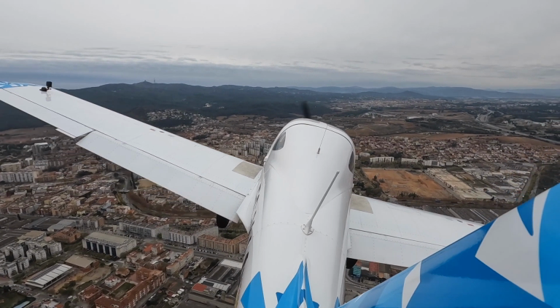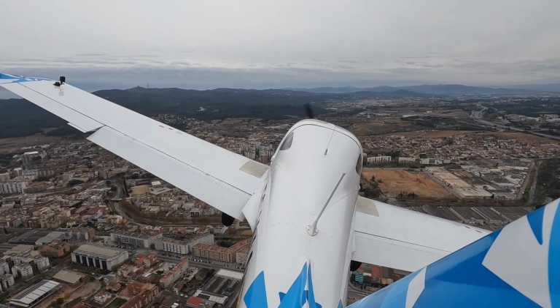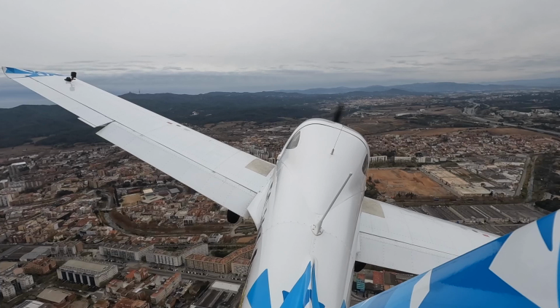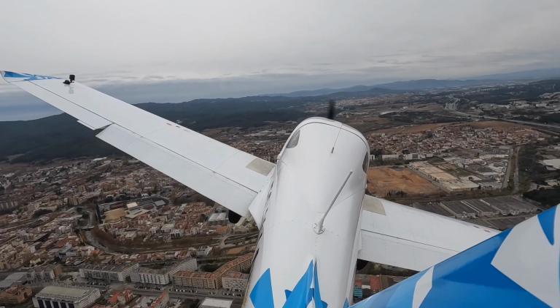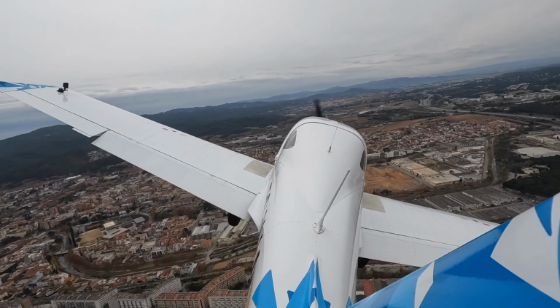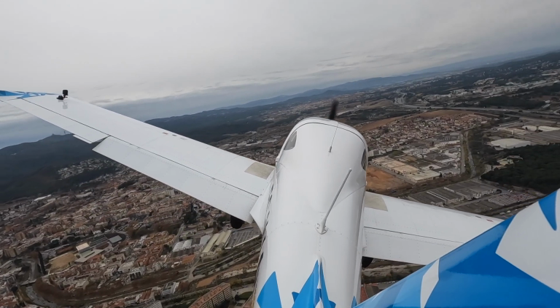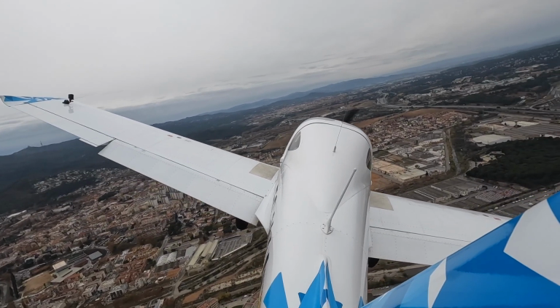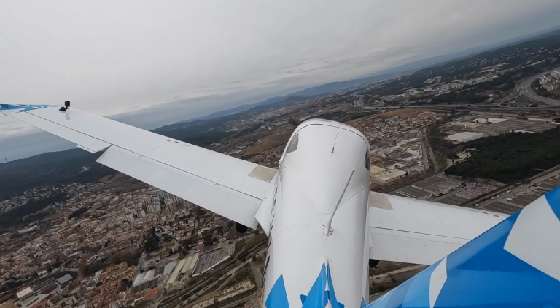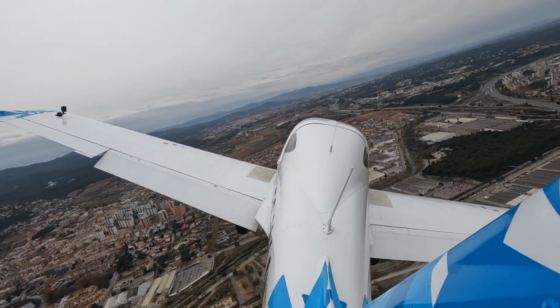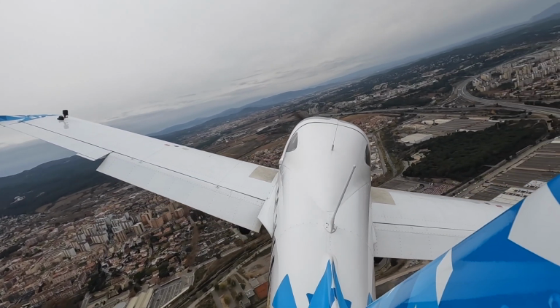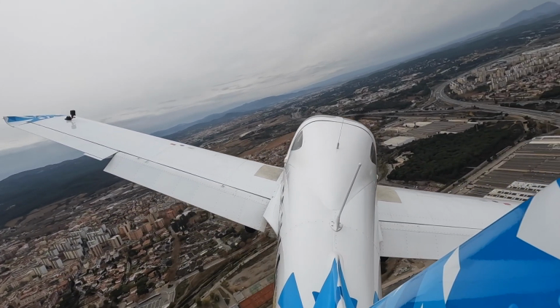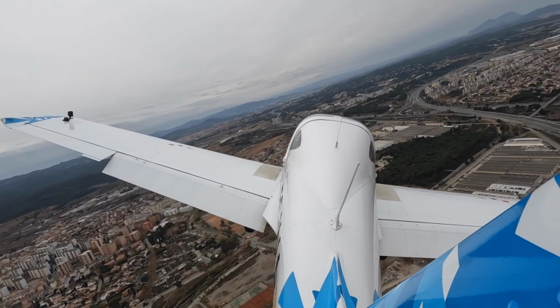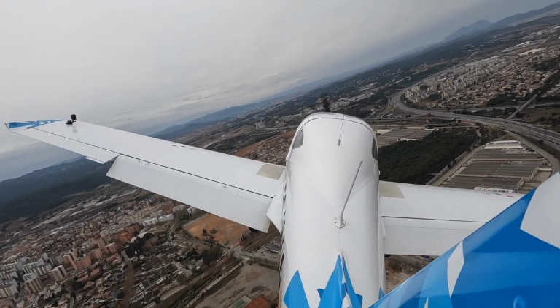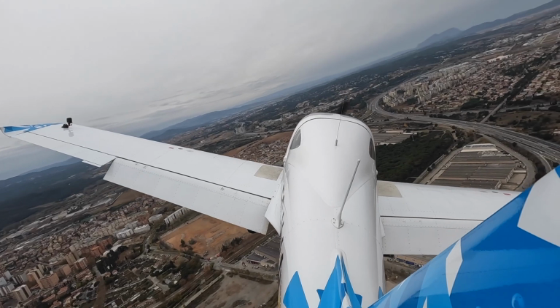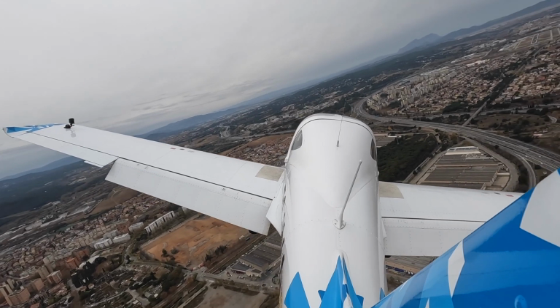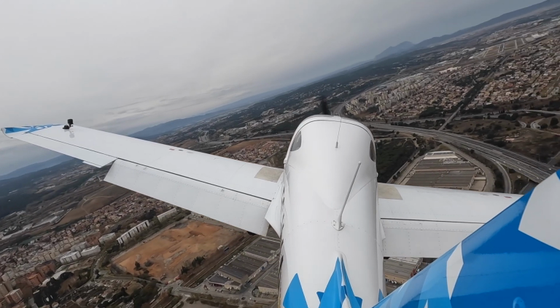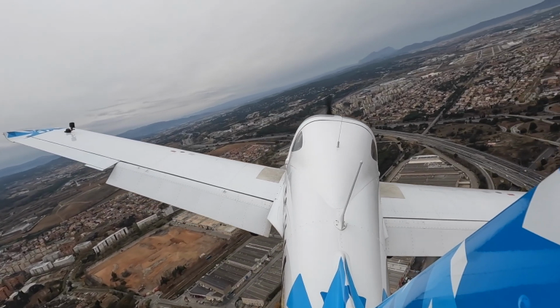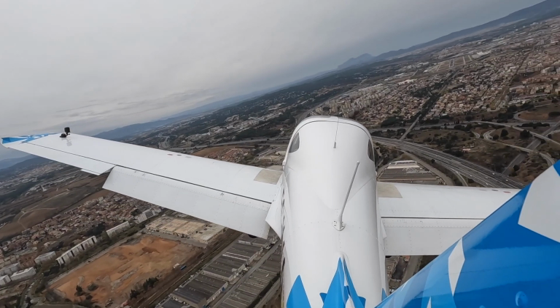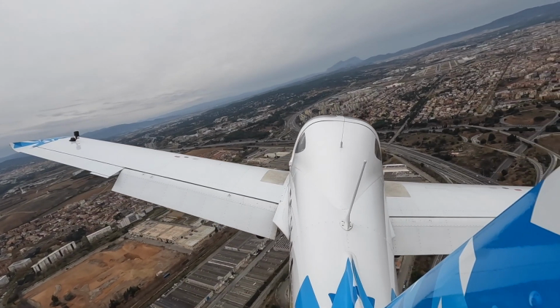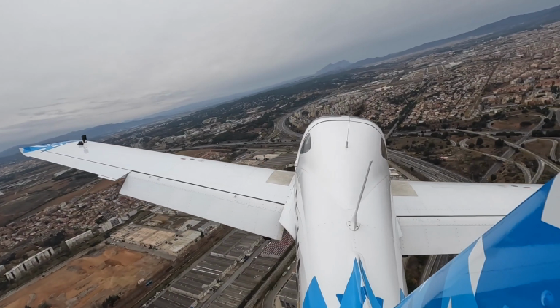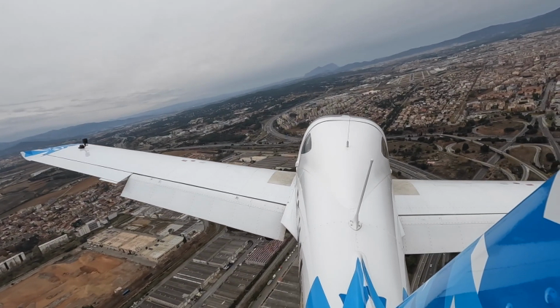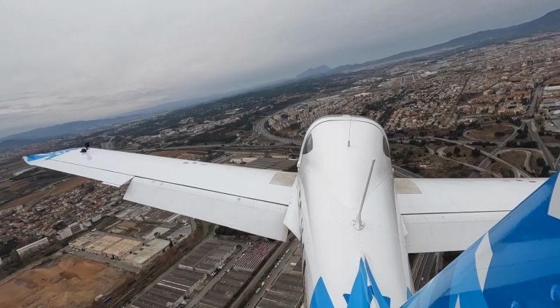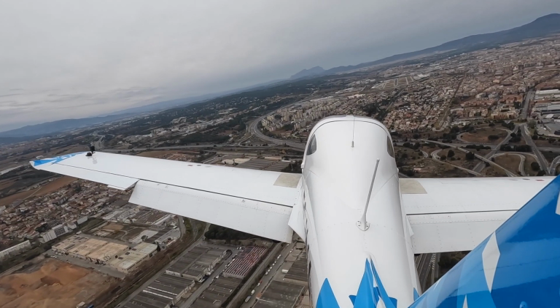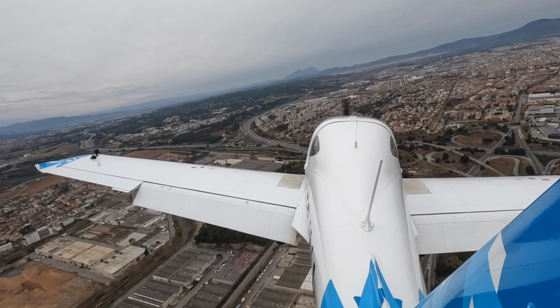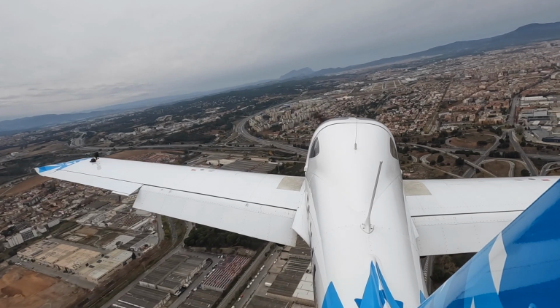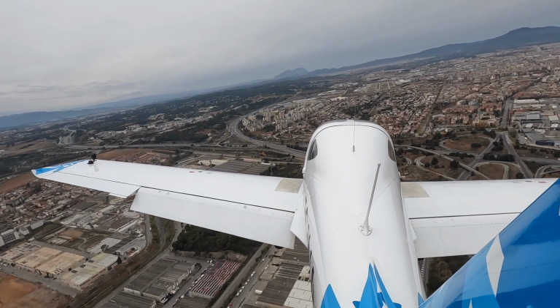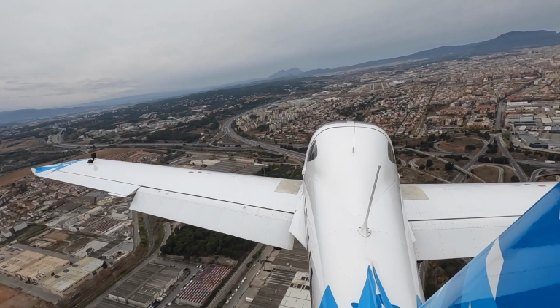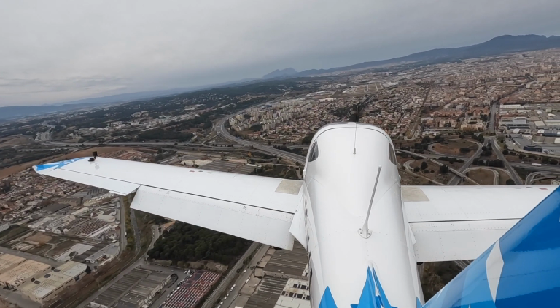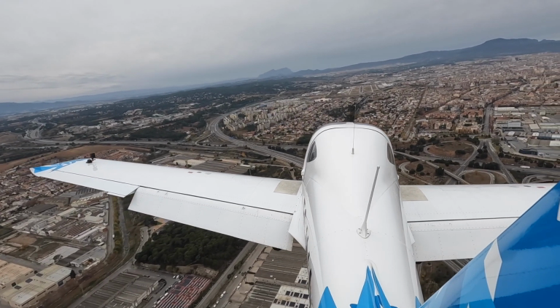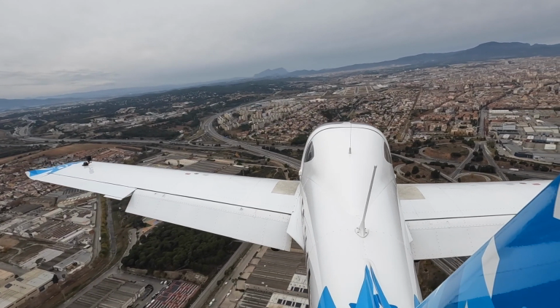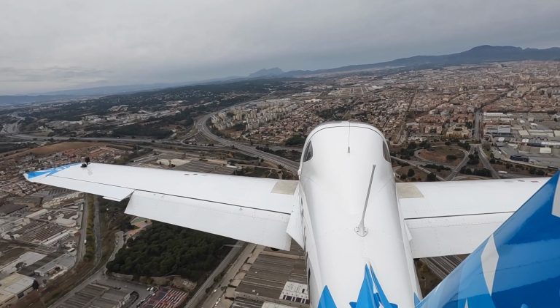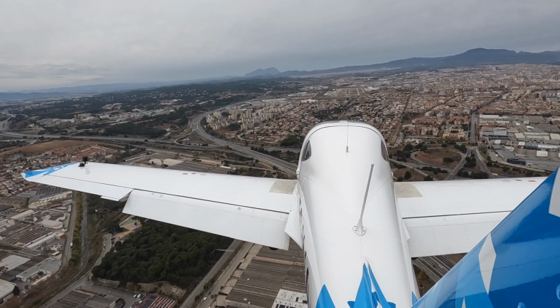Aerea Zero Fox, wind calm, runway 31, clear to land. — Clear to land runway 31, Aerea Zero Fox. Okay, let's go — full flap. Full flap and turning final.